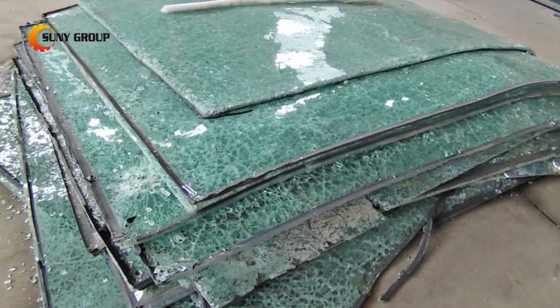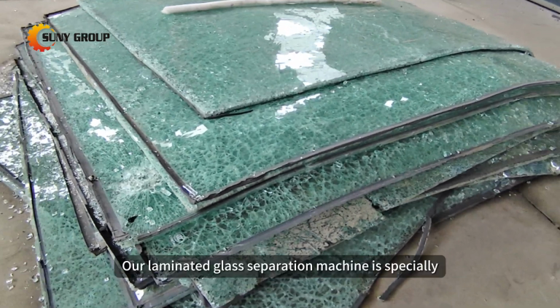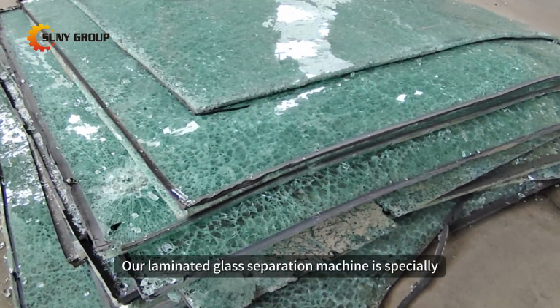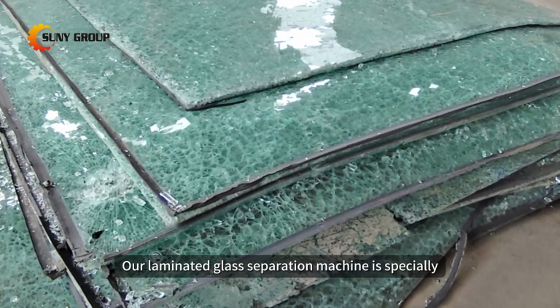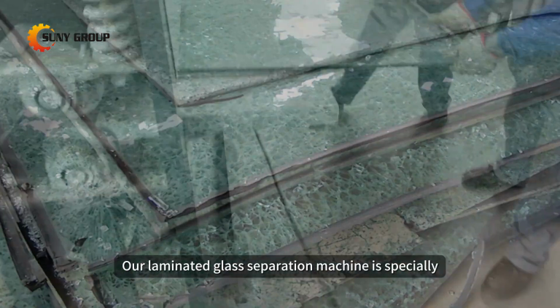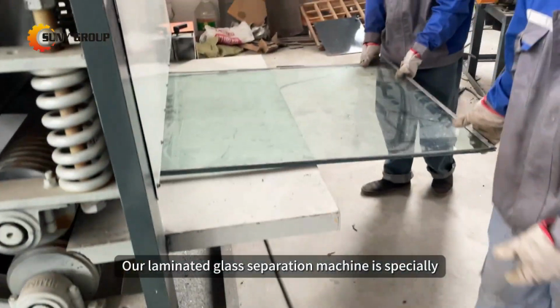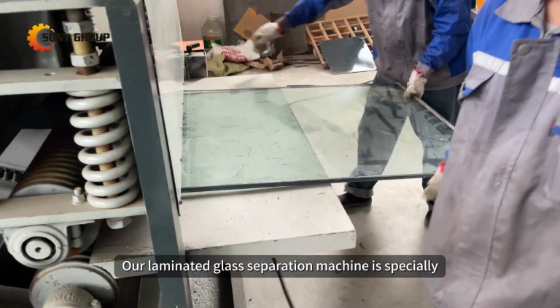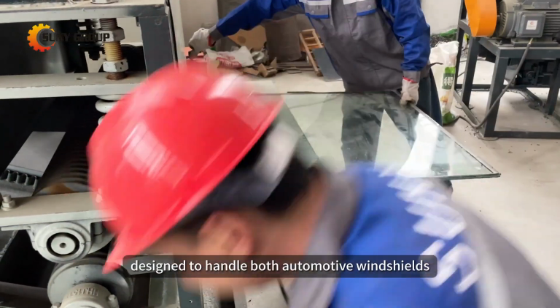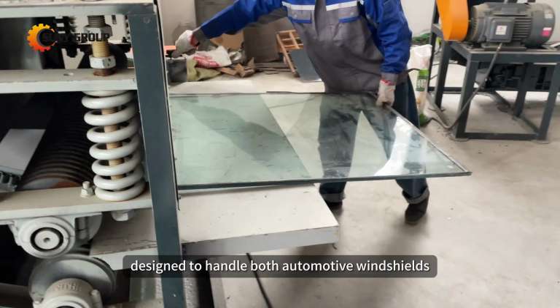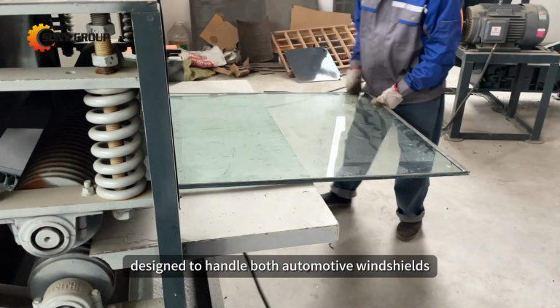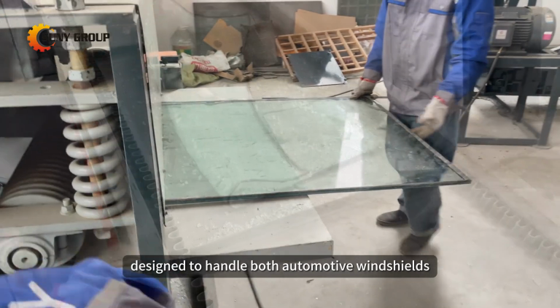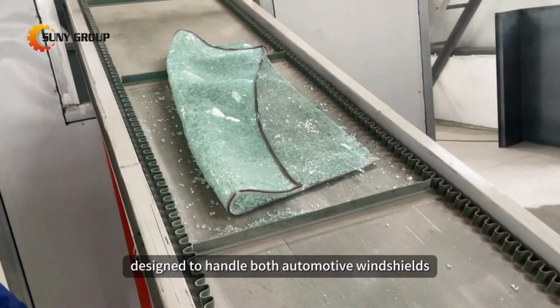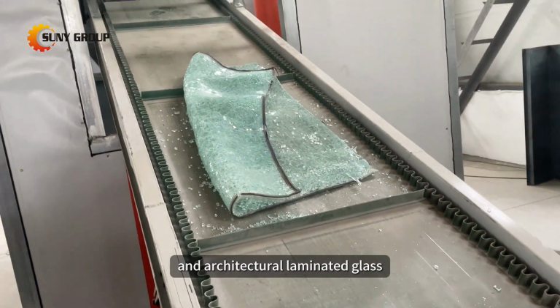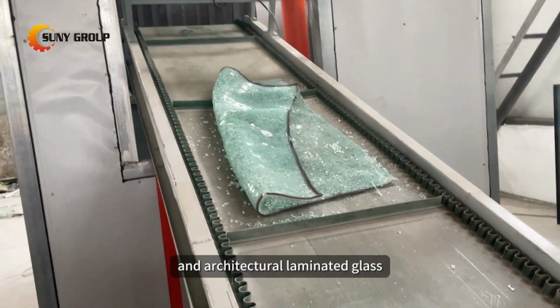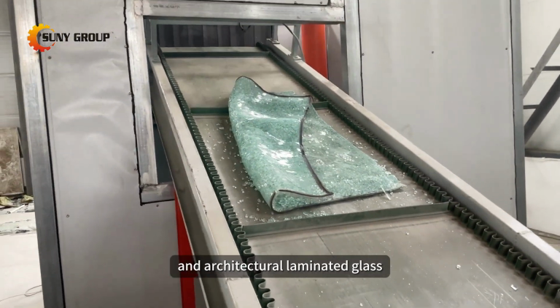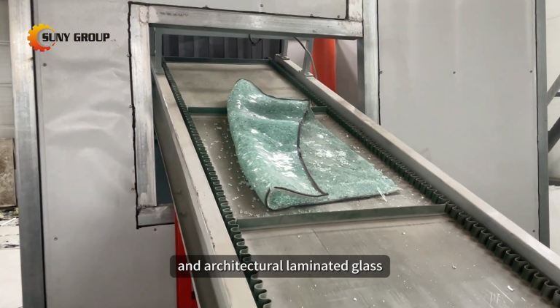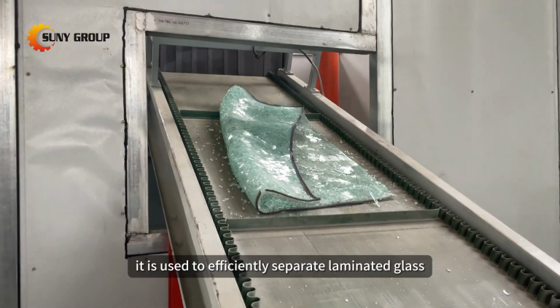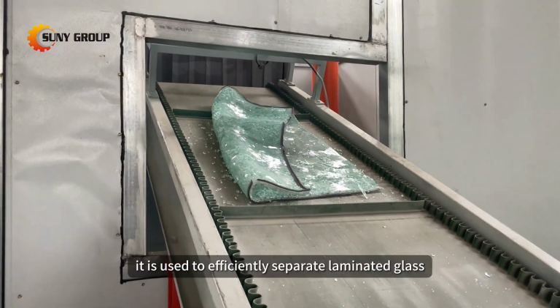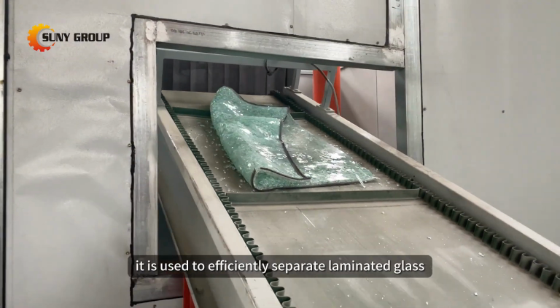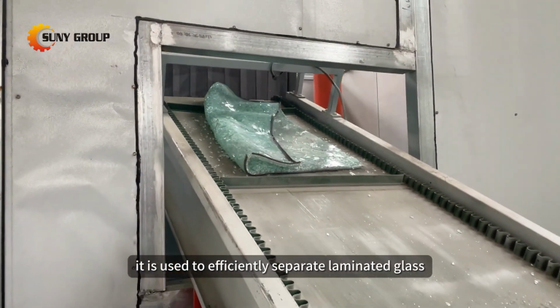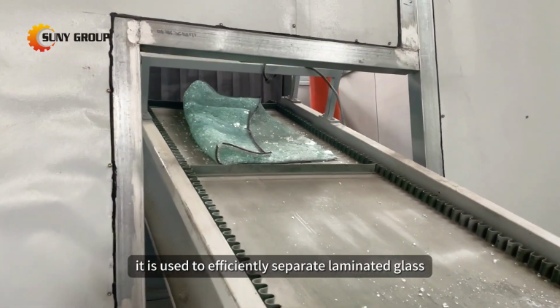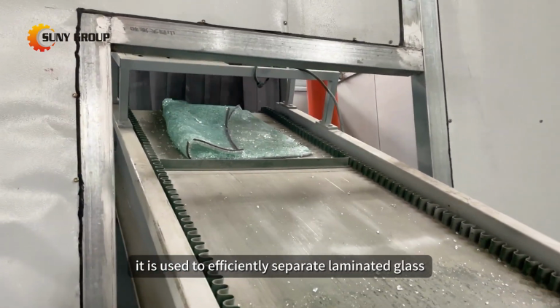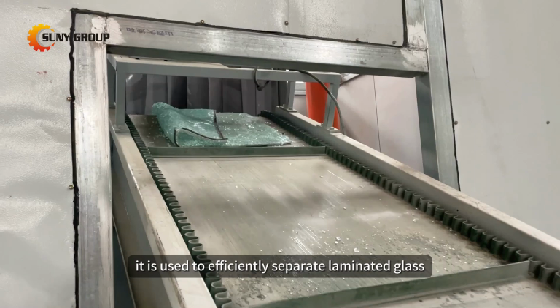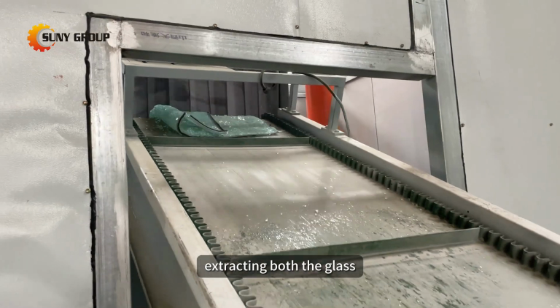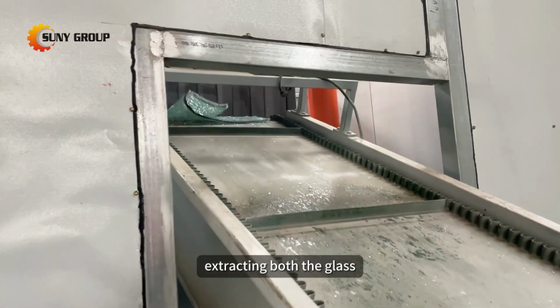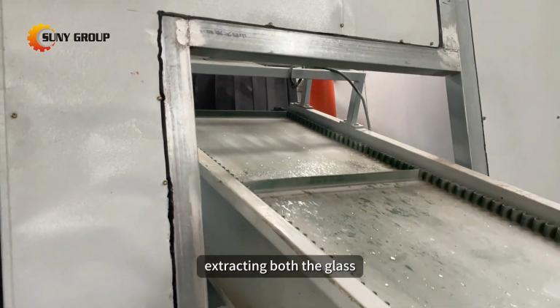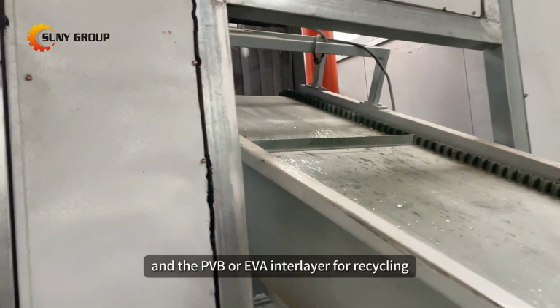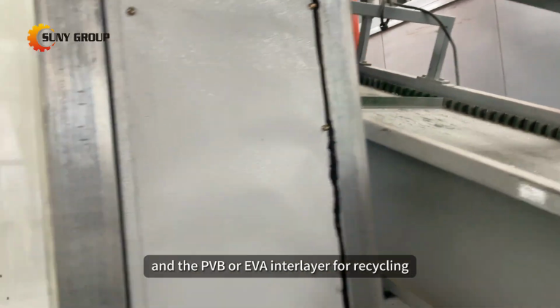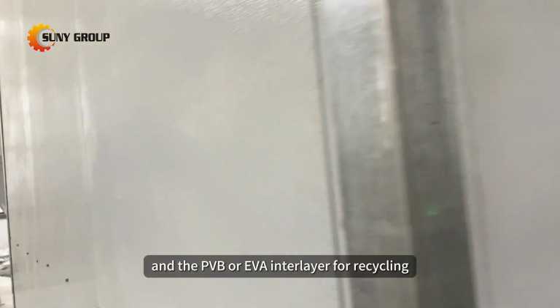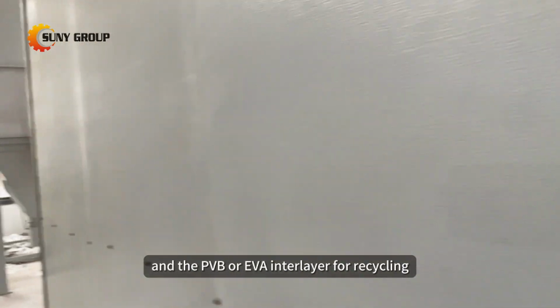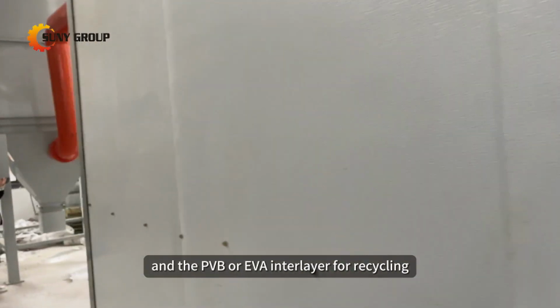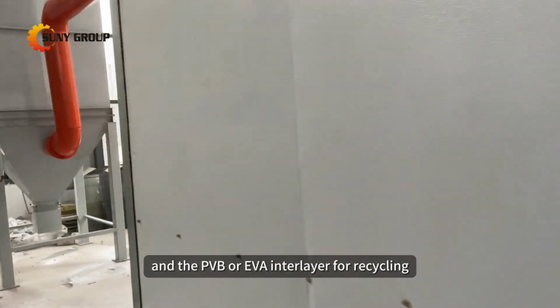Our laminated glass separation machine is specially designed to handle both automotive windshields and architectural laminated glass. It is used to efficiently separate laminated glass, extracting both the glass and the PVB or EVA interlayer for recycling.